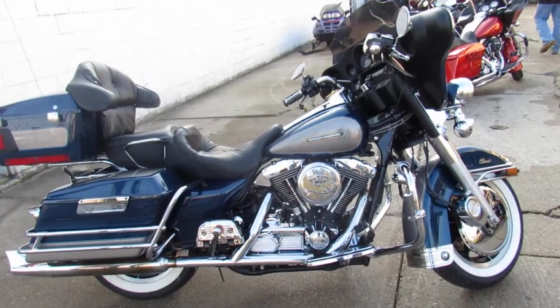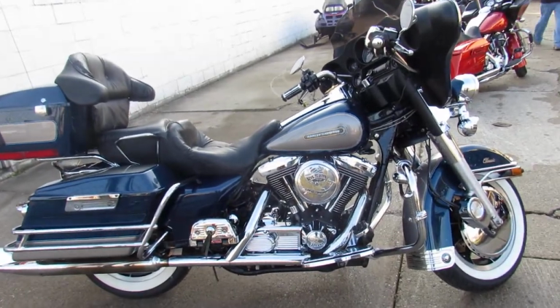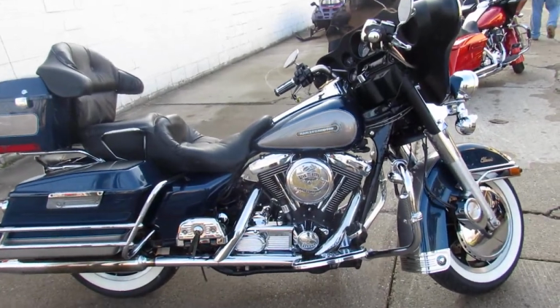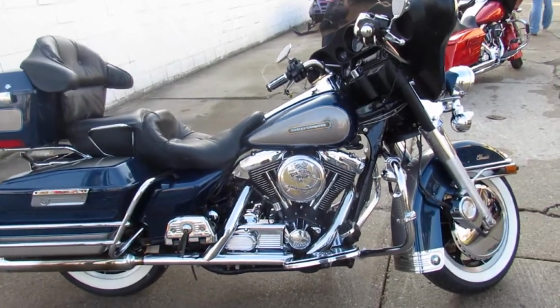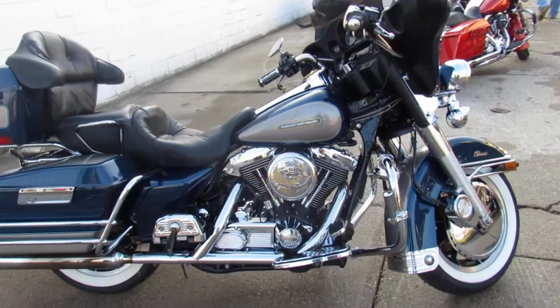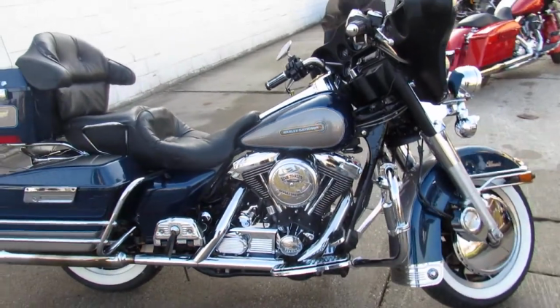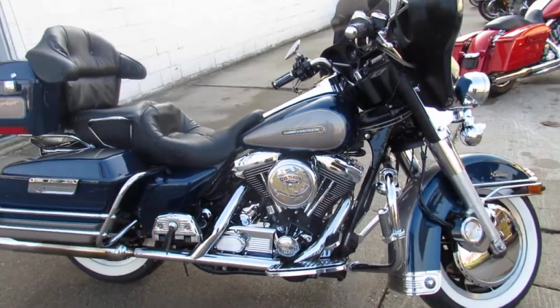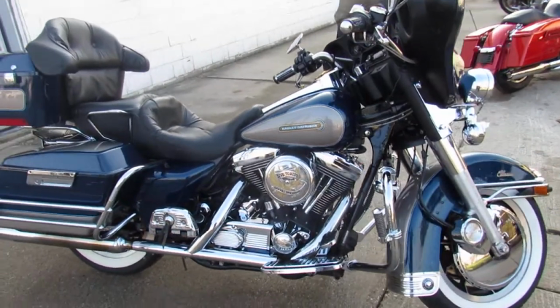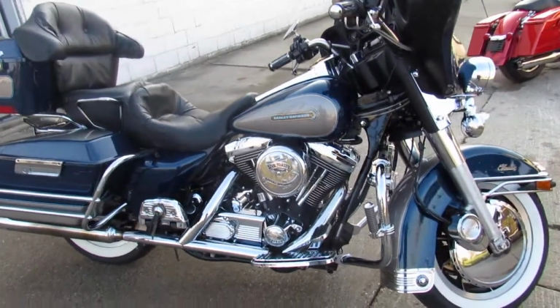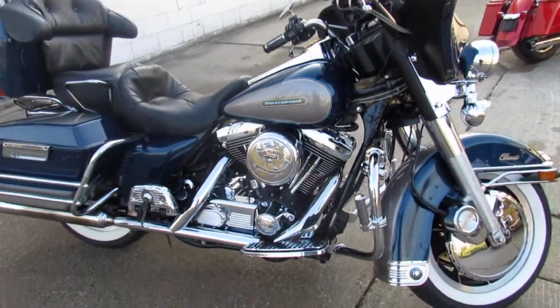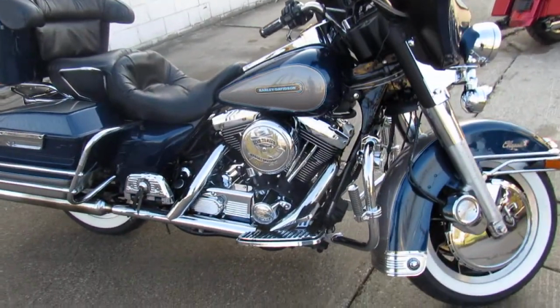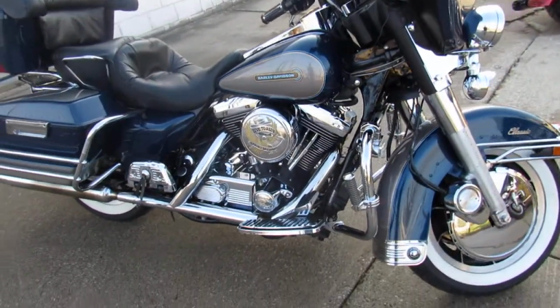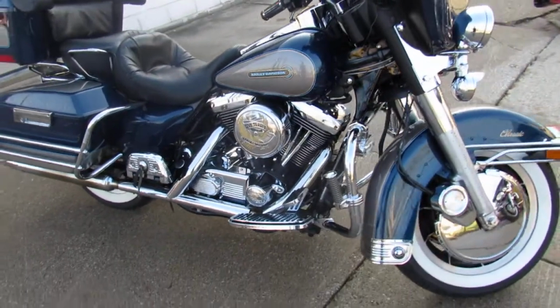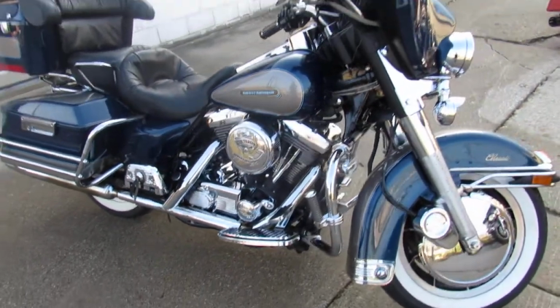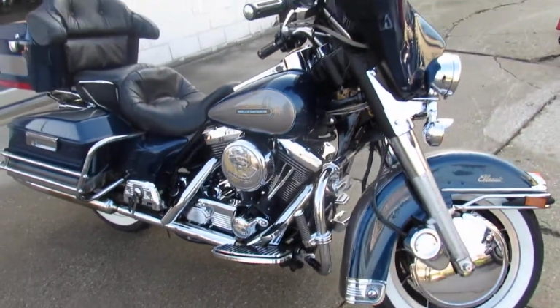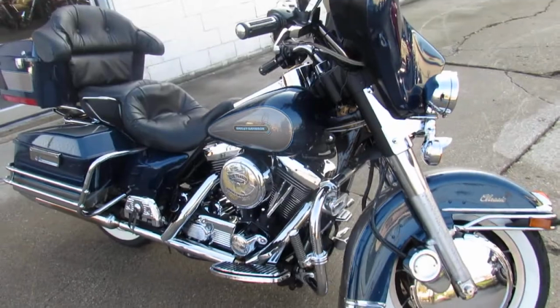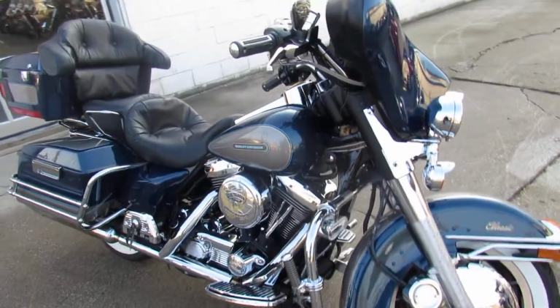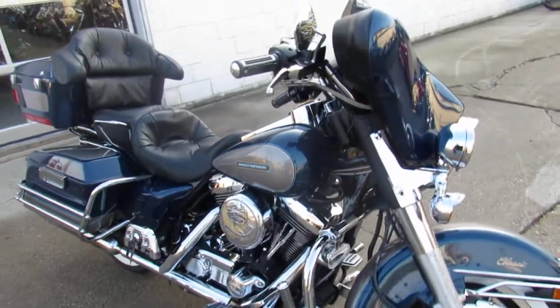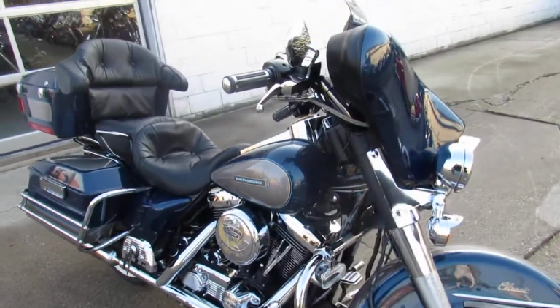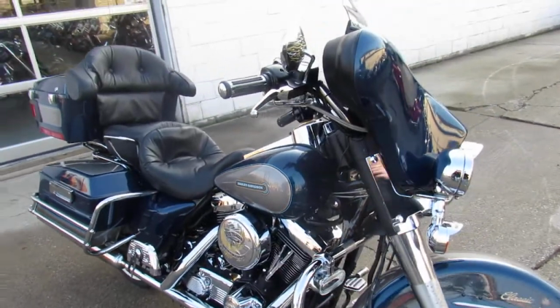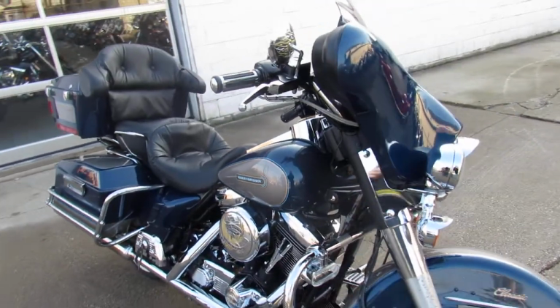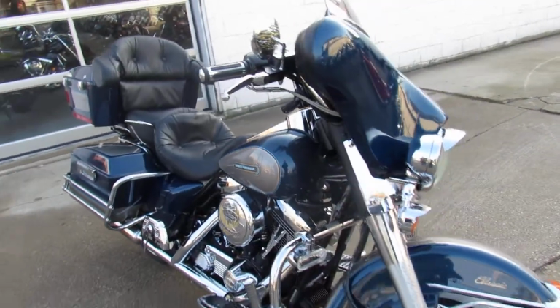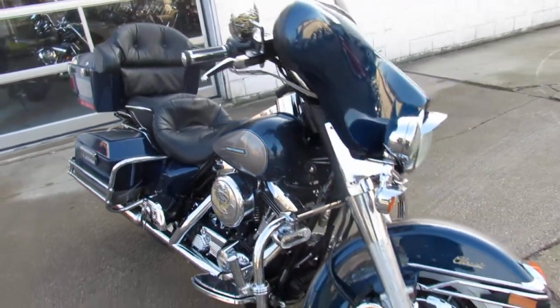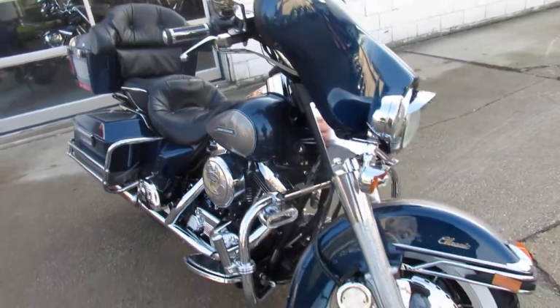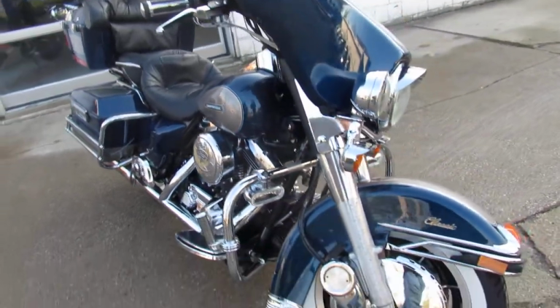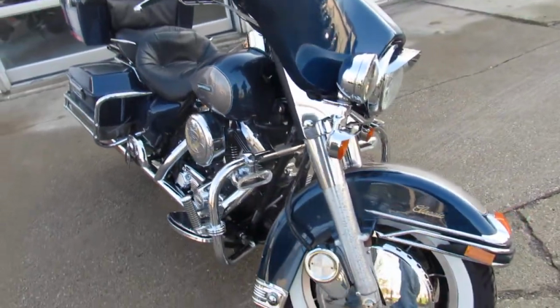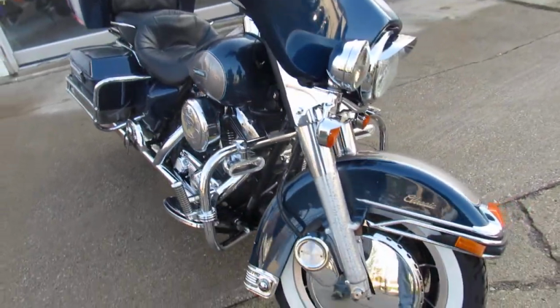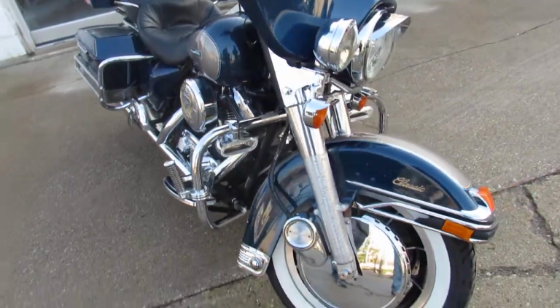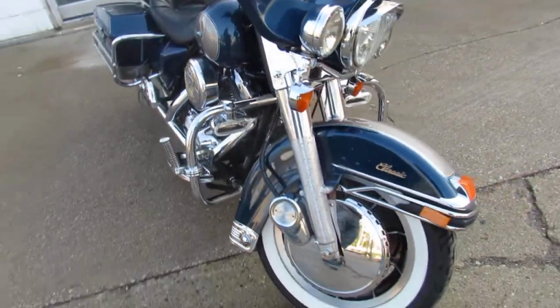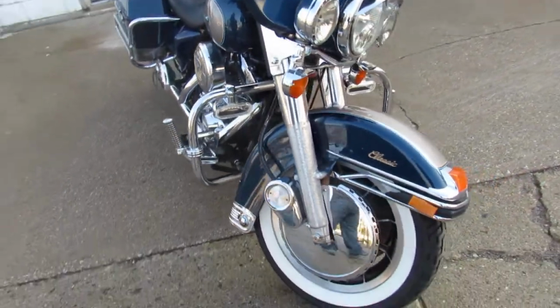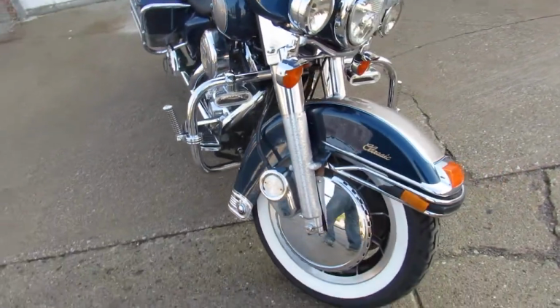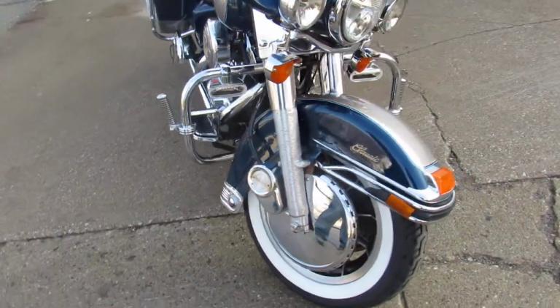Hey guys, ApprovalPowerSports.com here doing some videos on the used Harley Davidsons. Check this one out here guys, a '98 Electroglide.